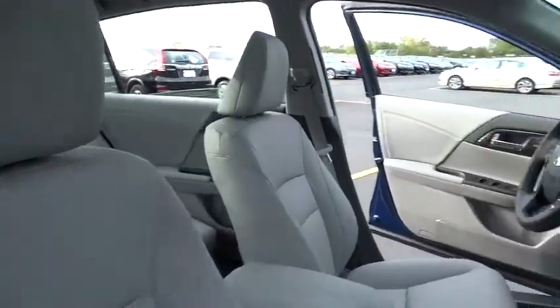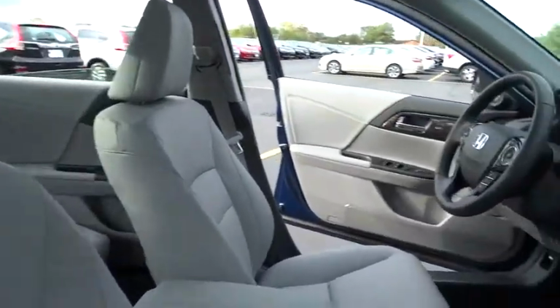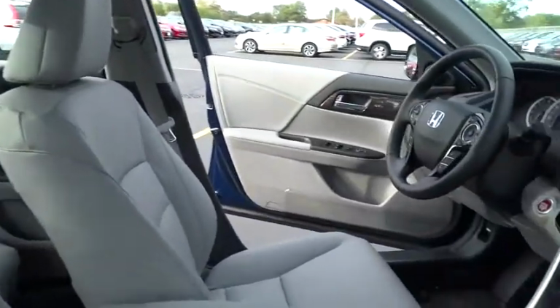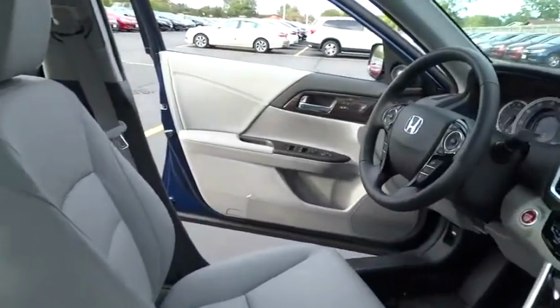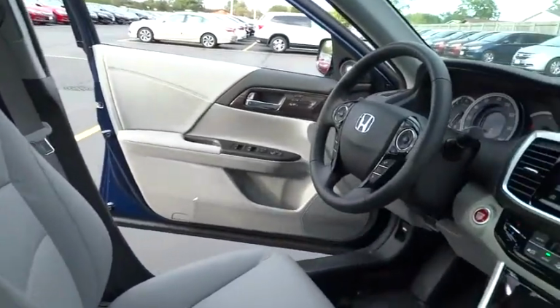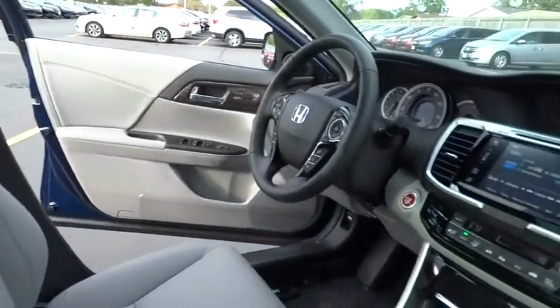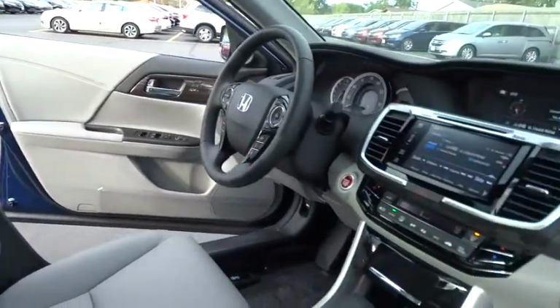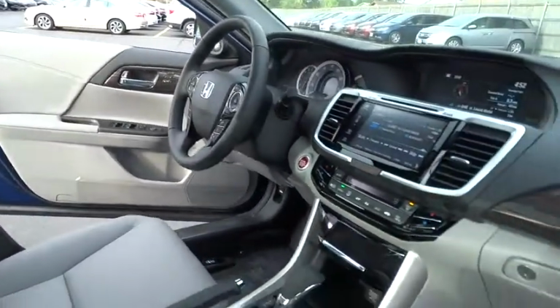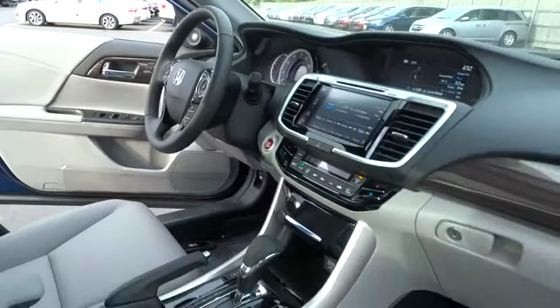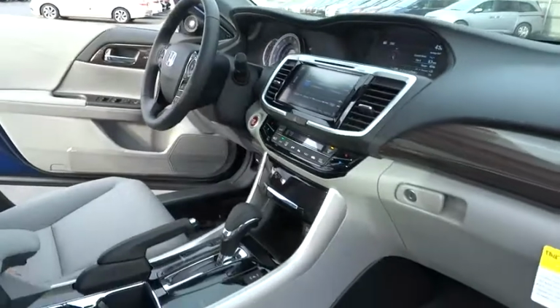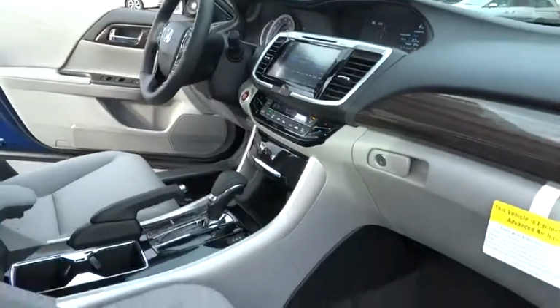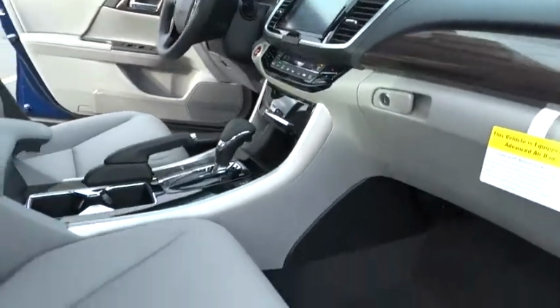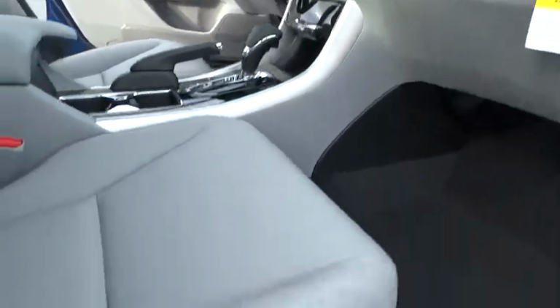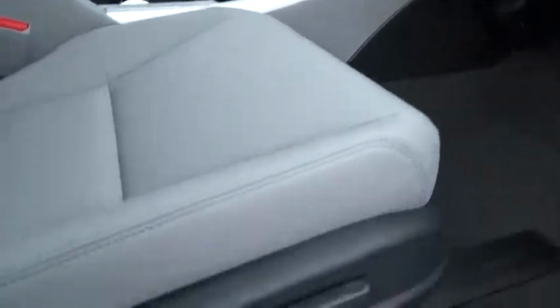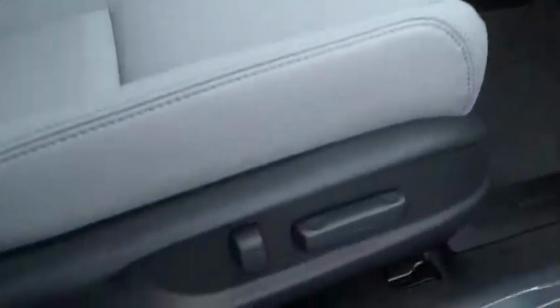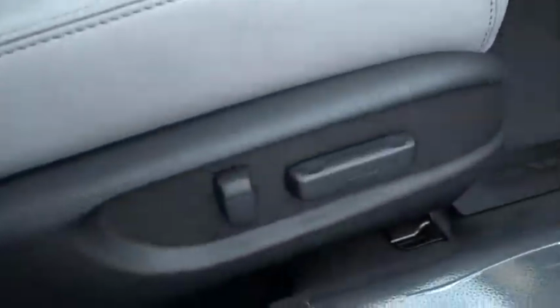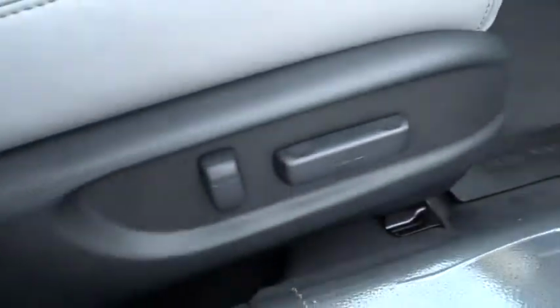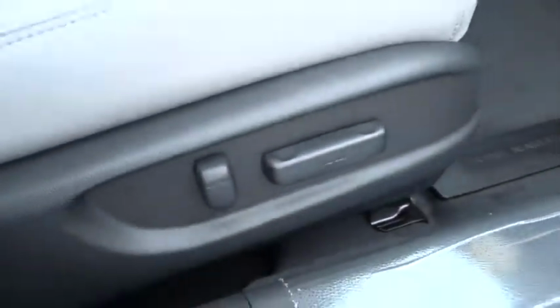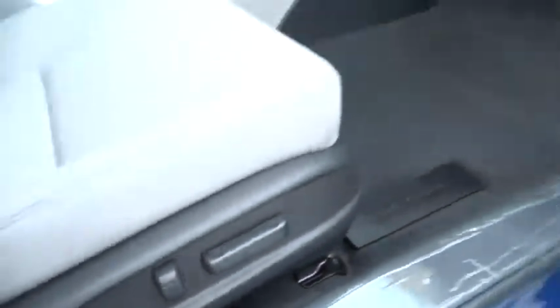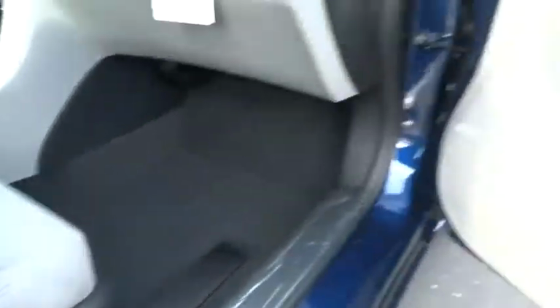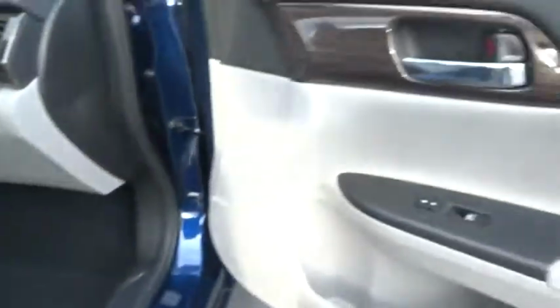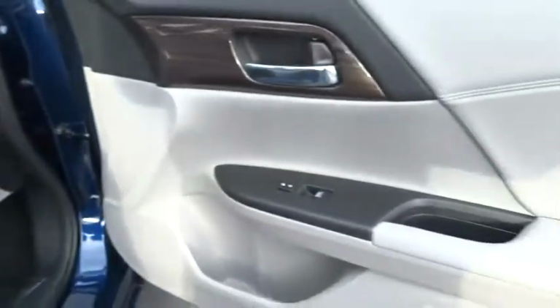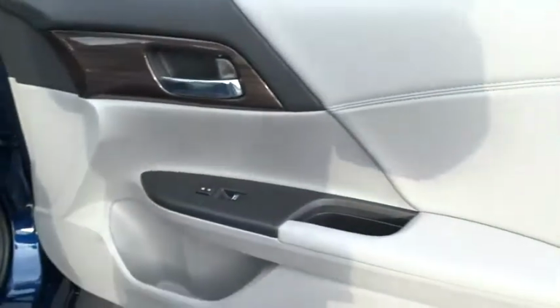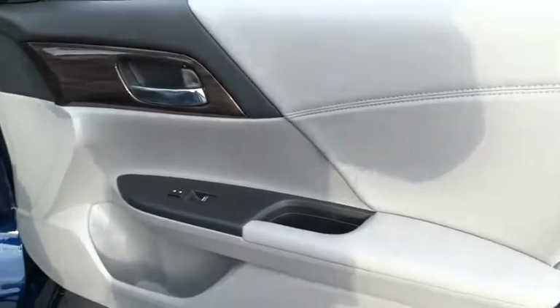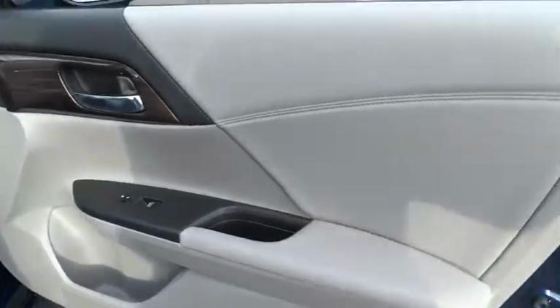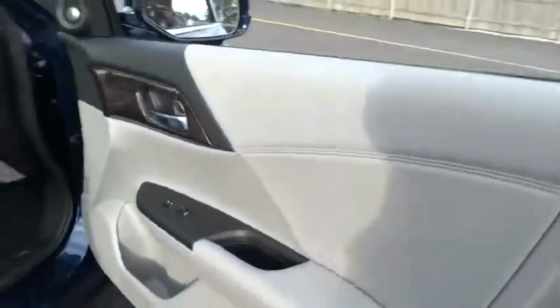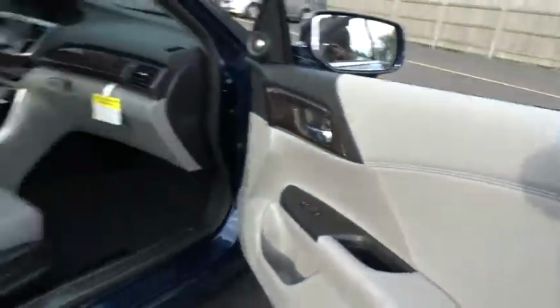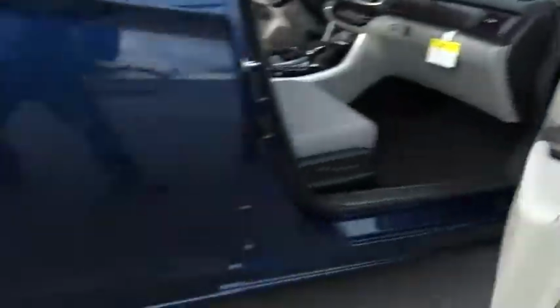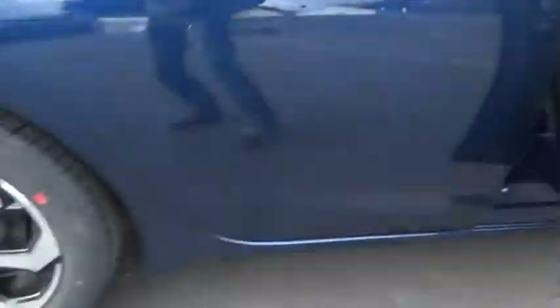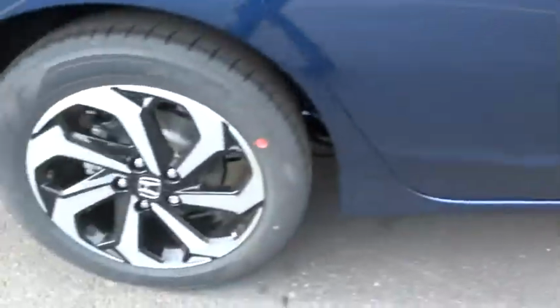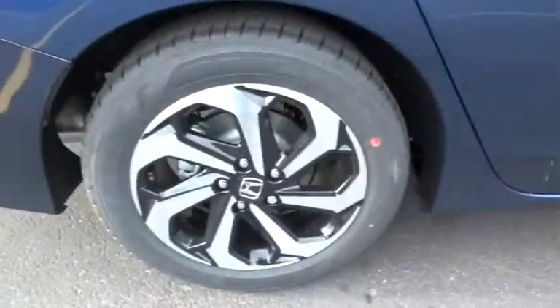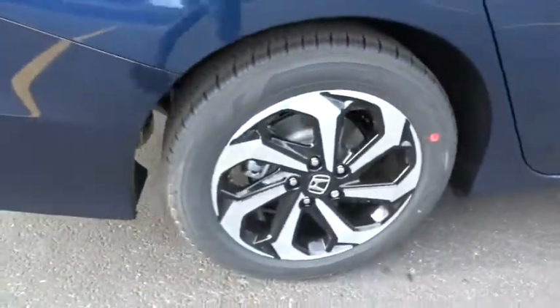Power passenger seat, navigation system, stability control, traction control, keyless entry, remote engine start, anti-lock braking system, steering wheel audio controls.